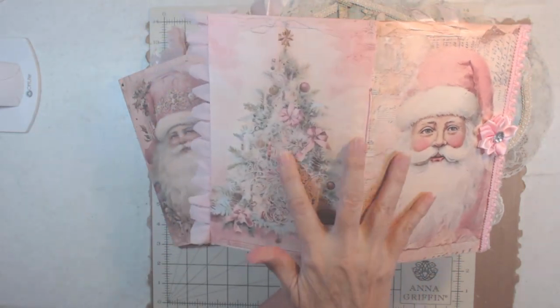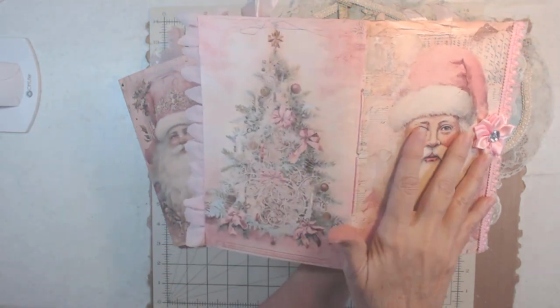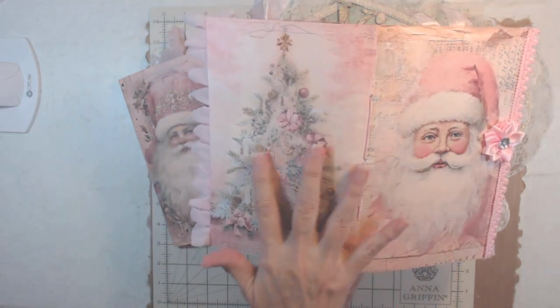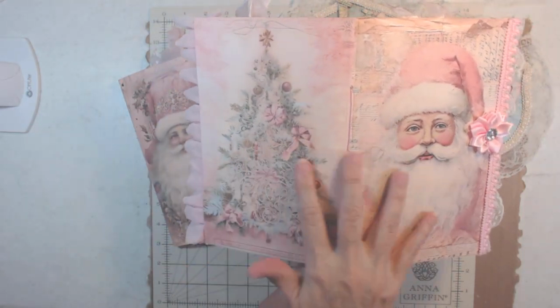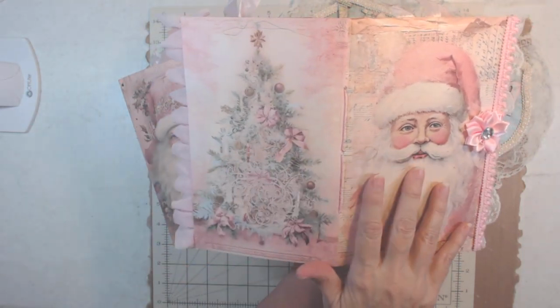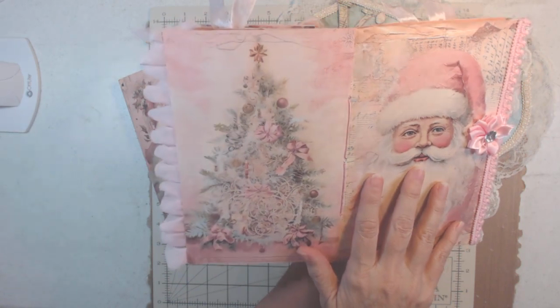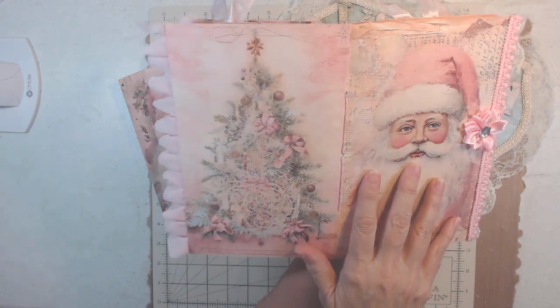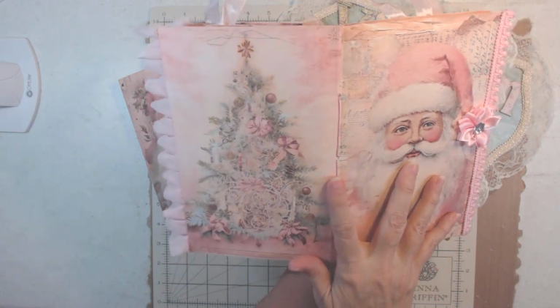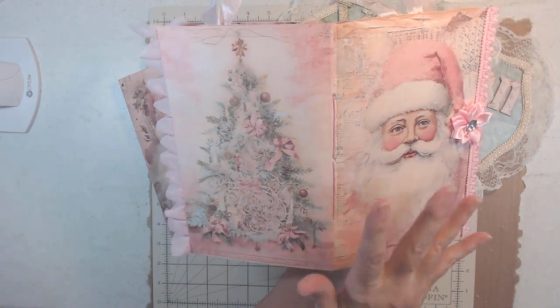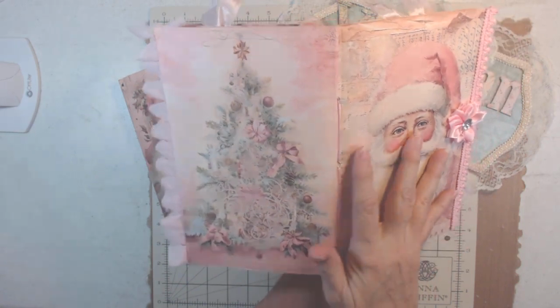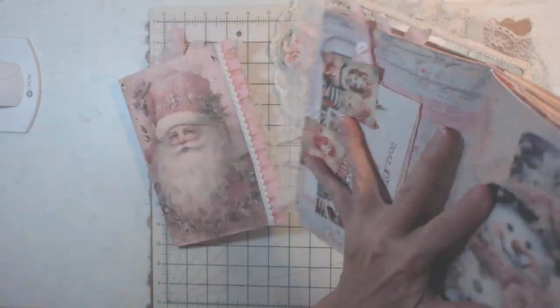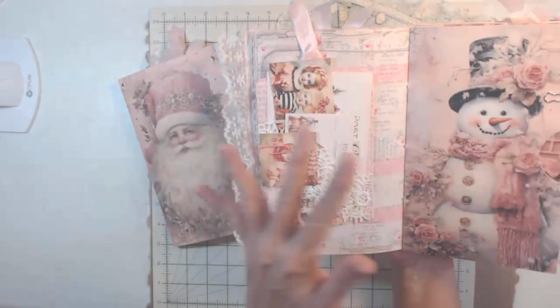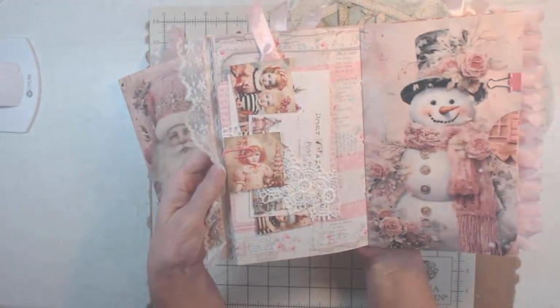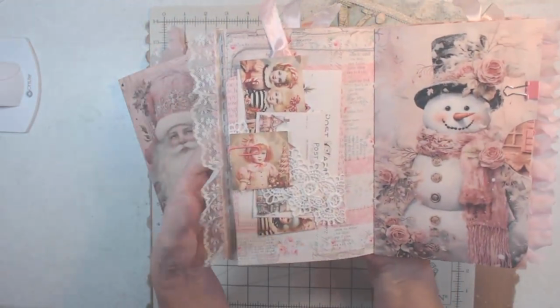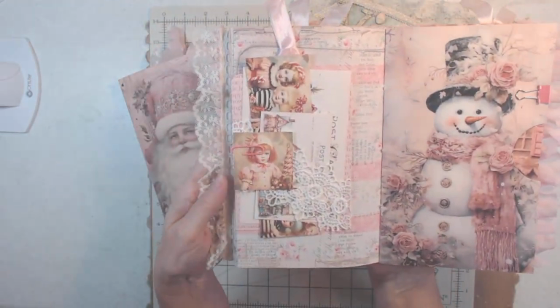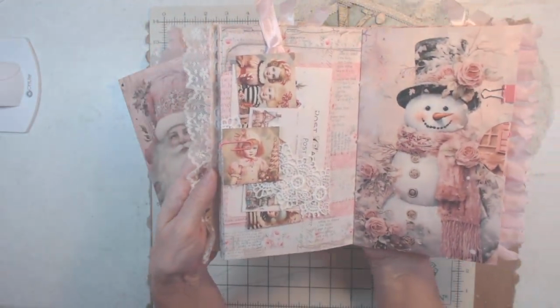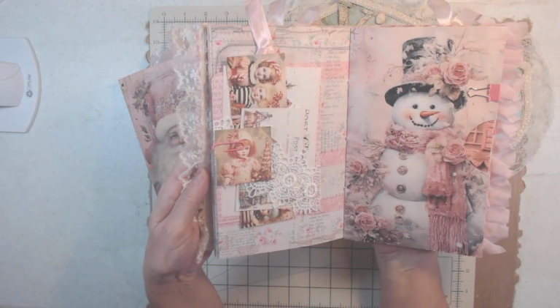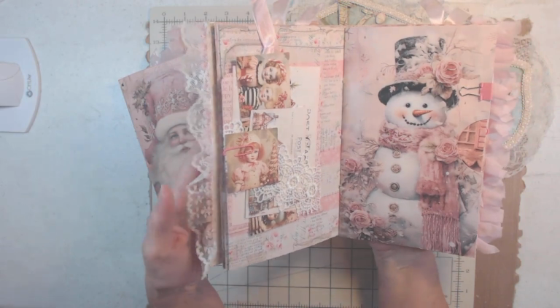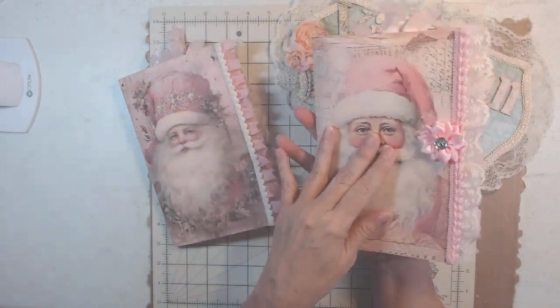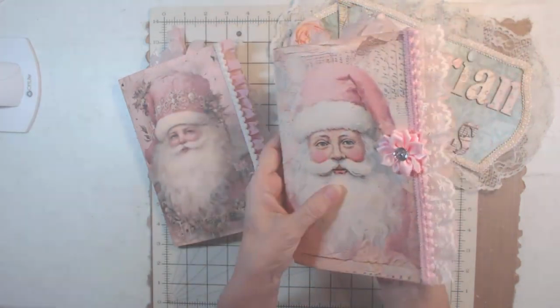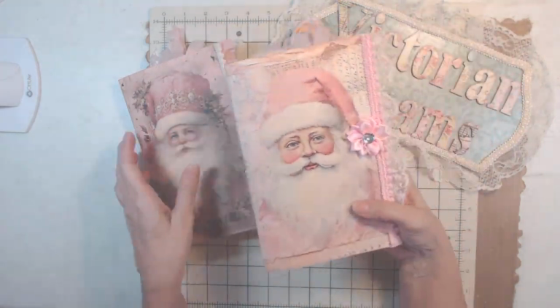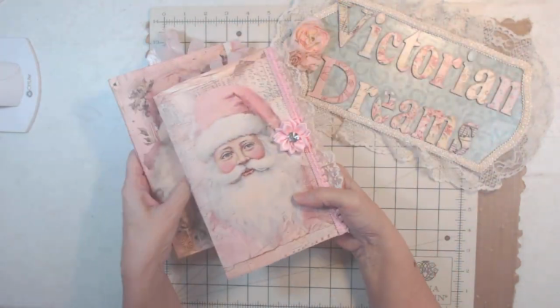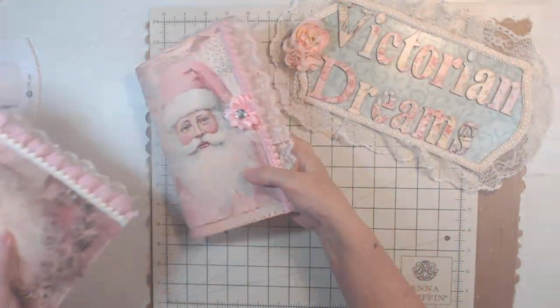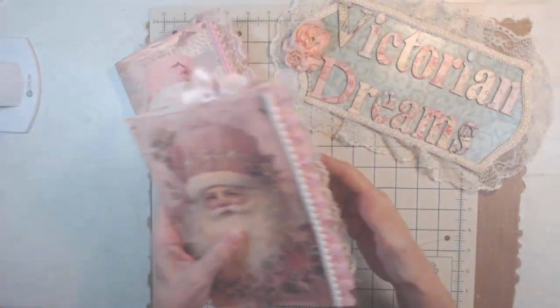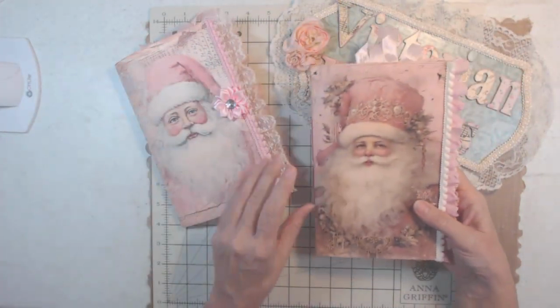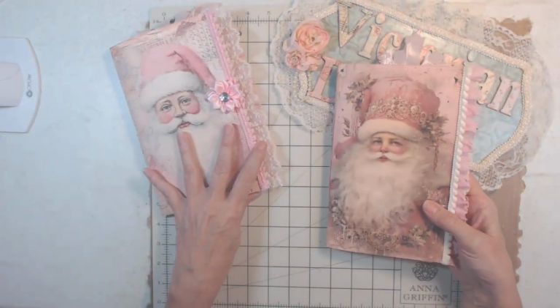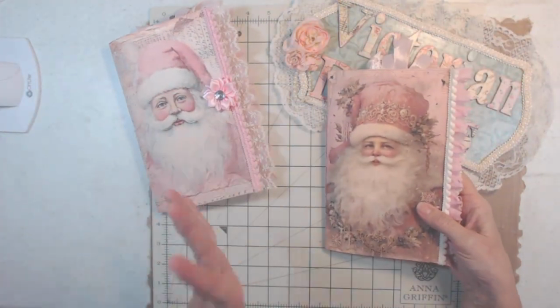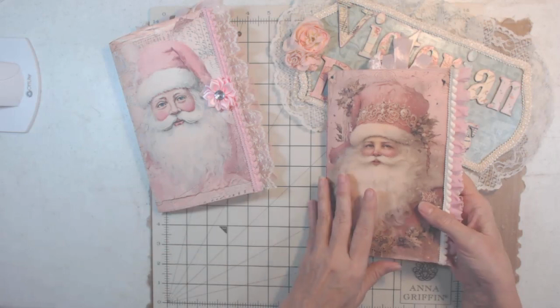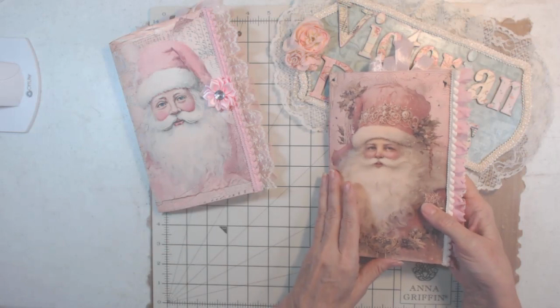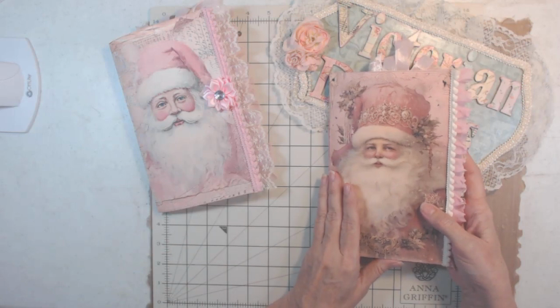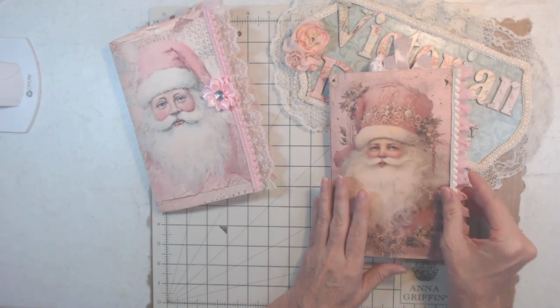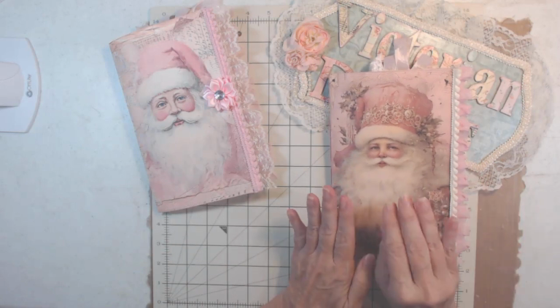Let me open this one and show you the page layout — this is landscape but isn't that just gorgeous? The things you could do with this. Here's a peek inside that one, but let's go through this one — they're more or less the same.